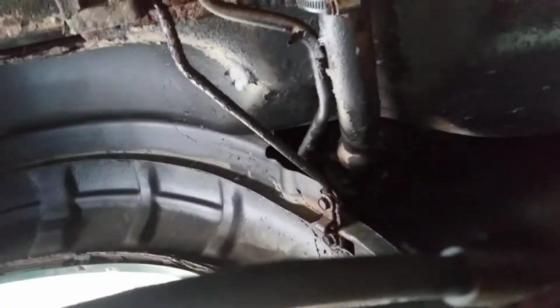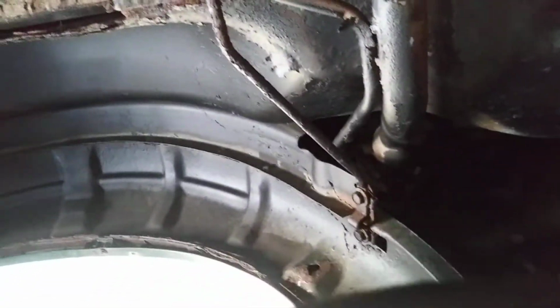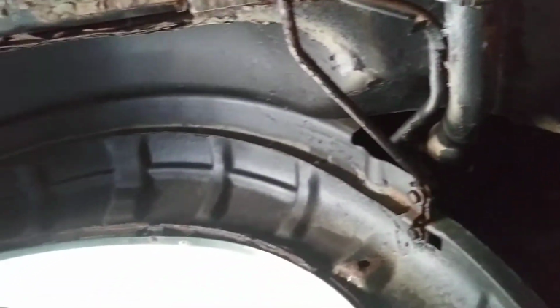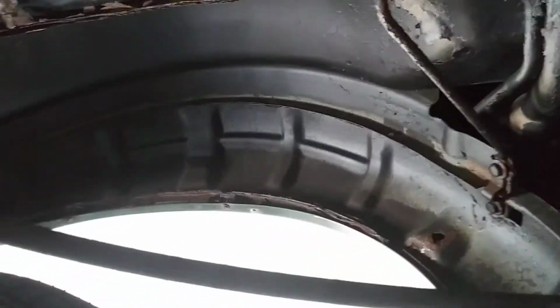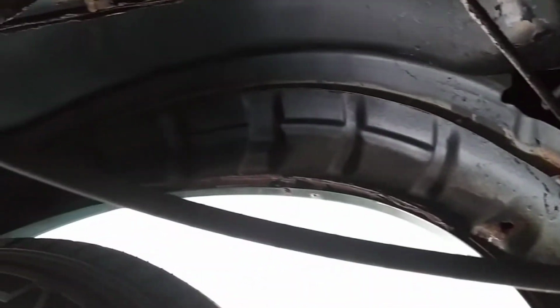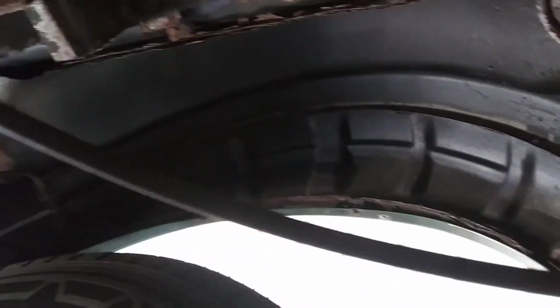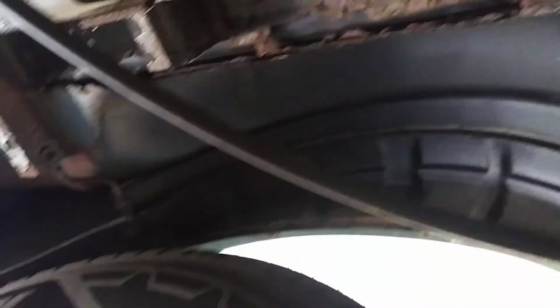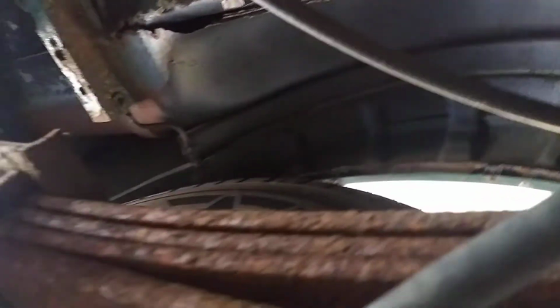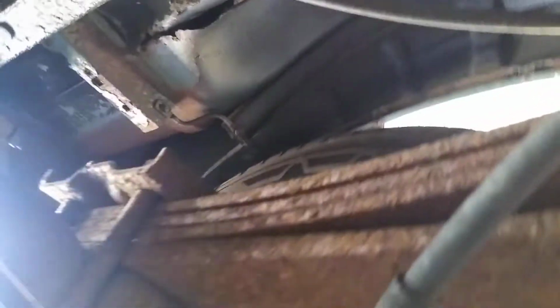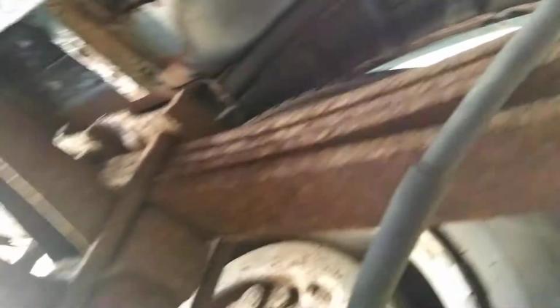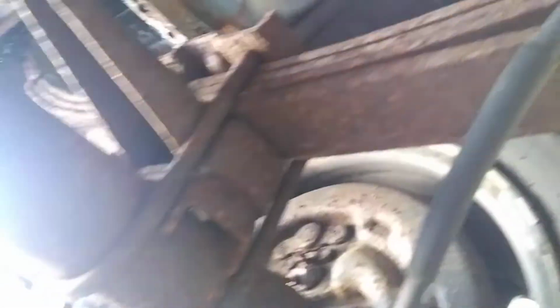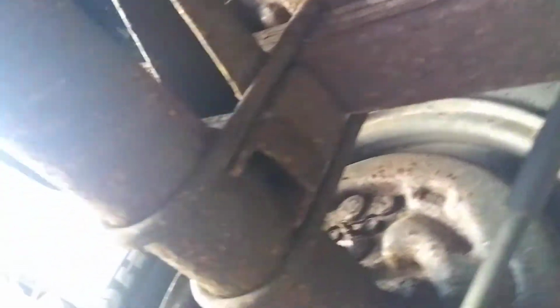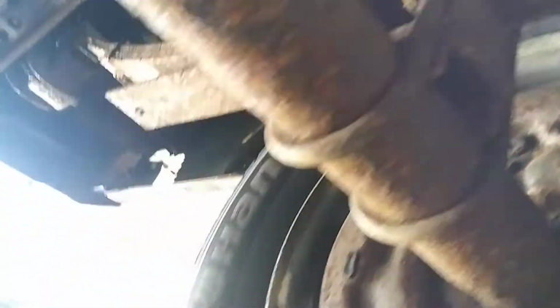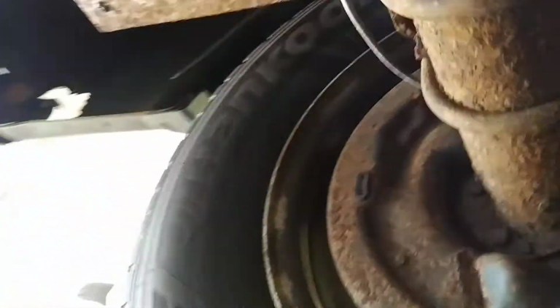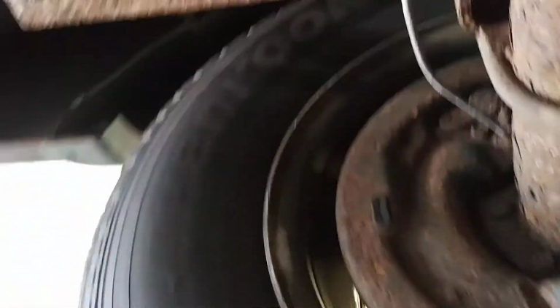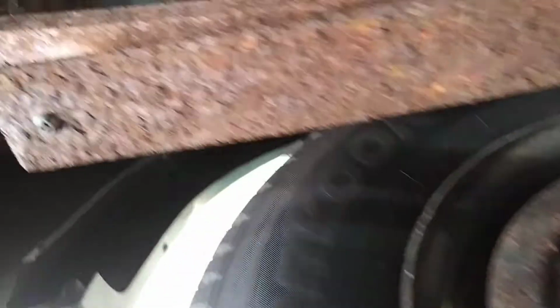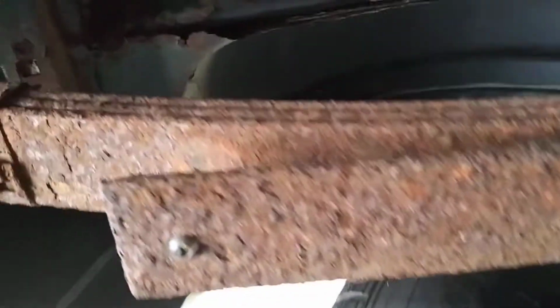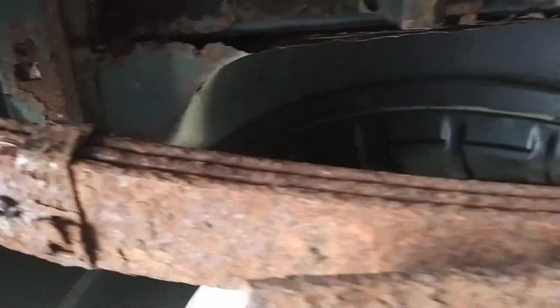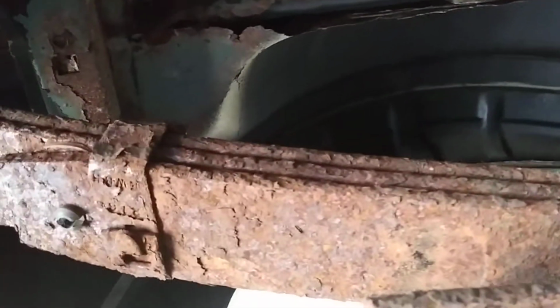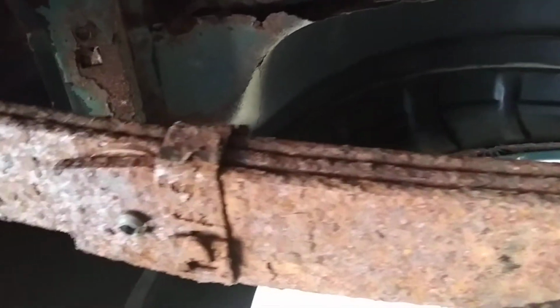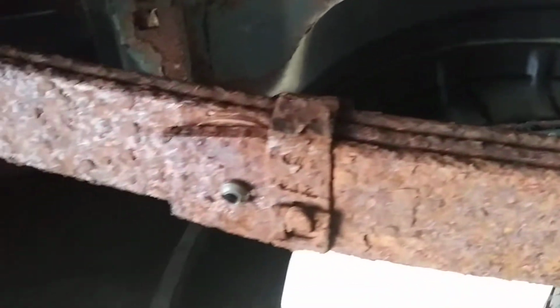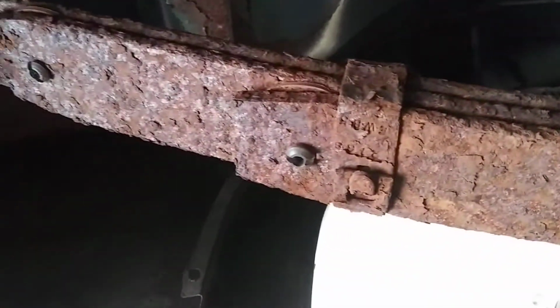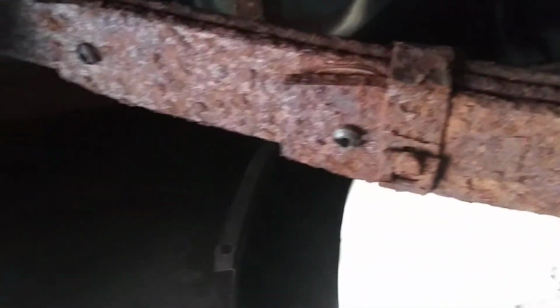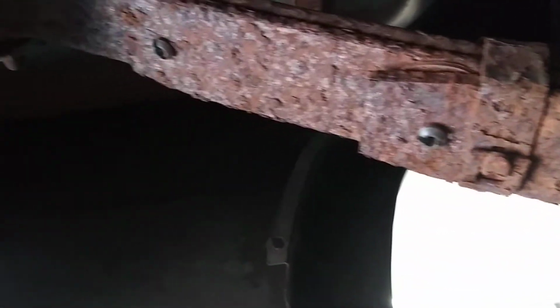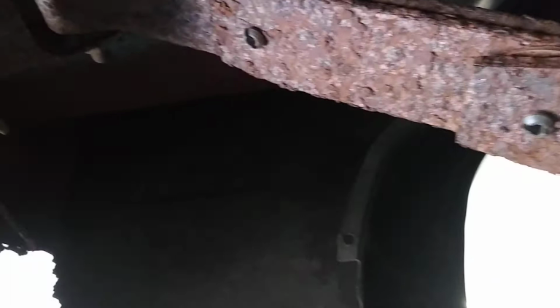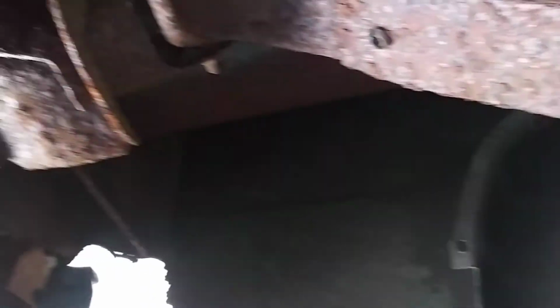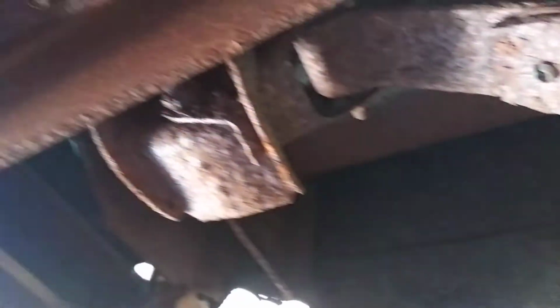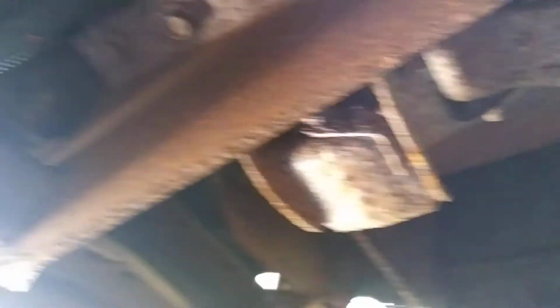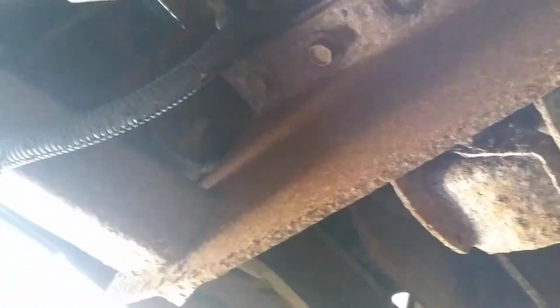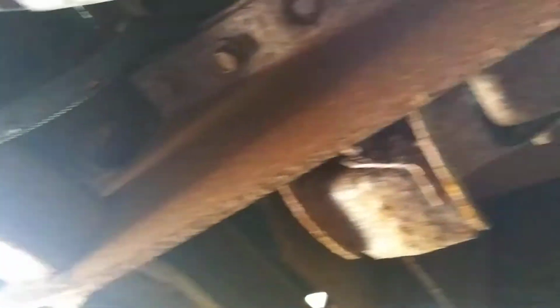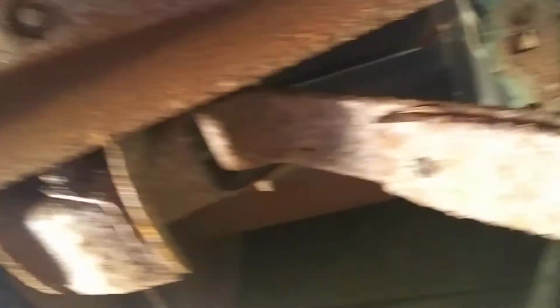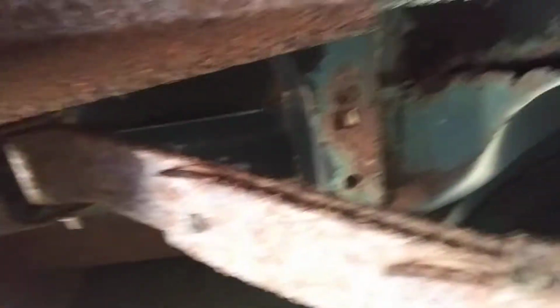There's the wheel well on the driver's side. The leaf springs — I mean, they're gonna be rusty but they're still in great shape yet.